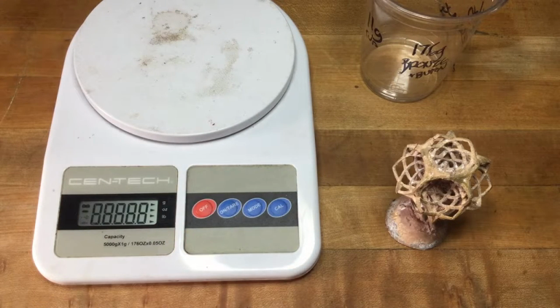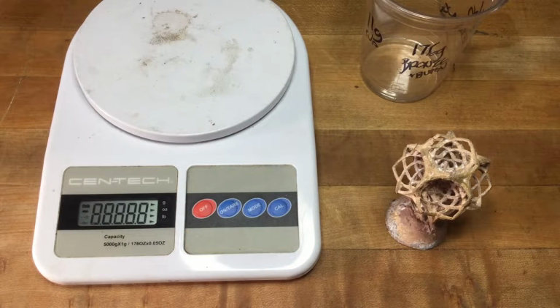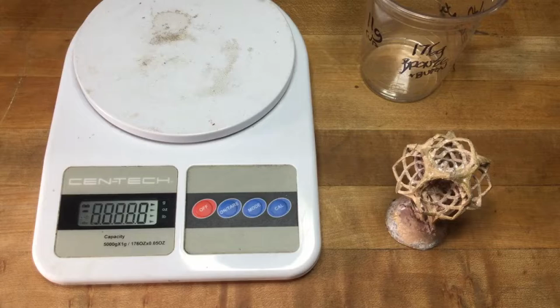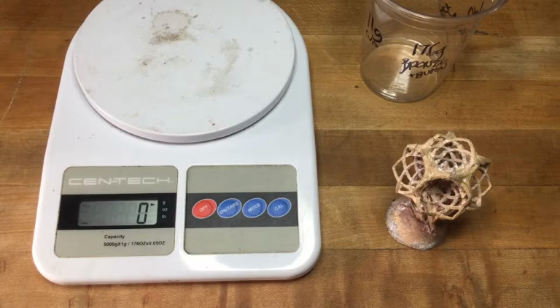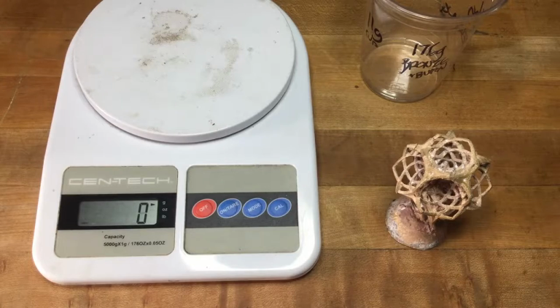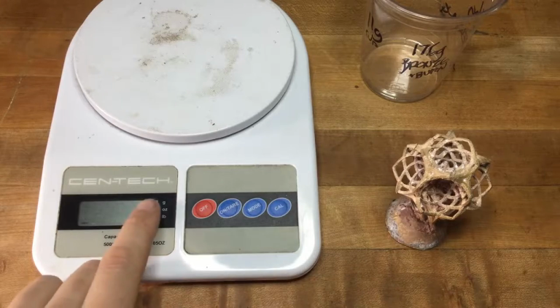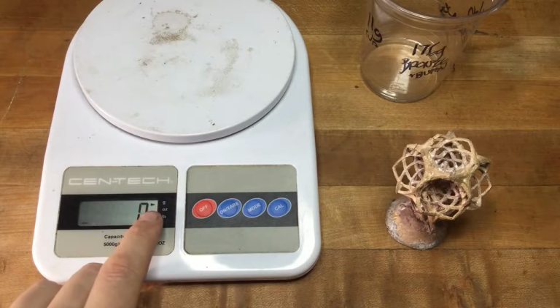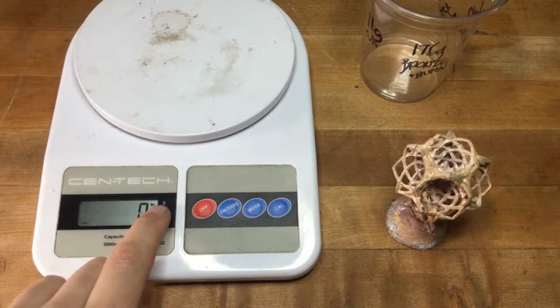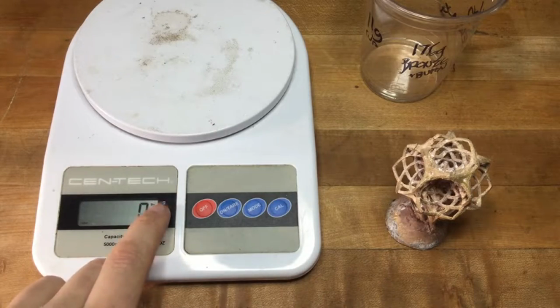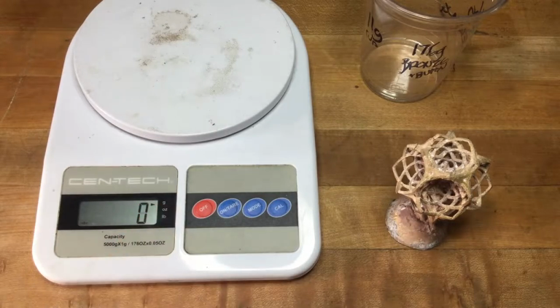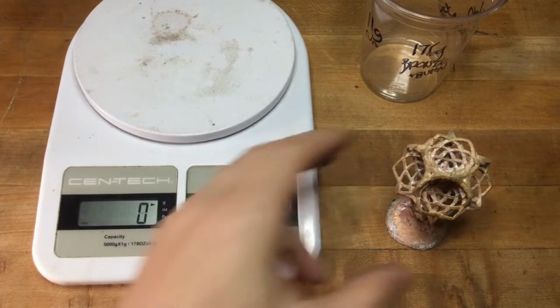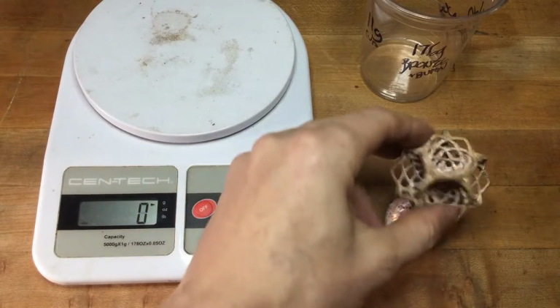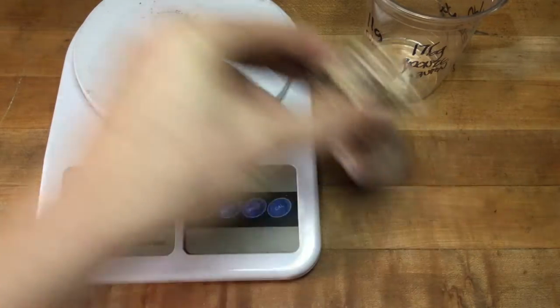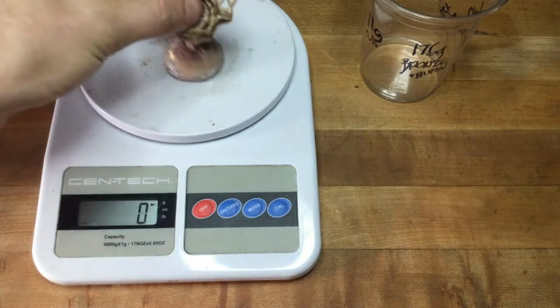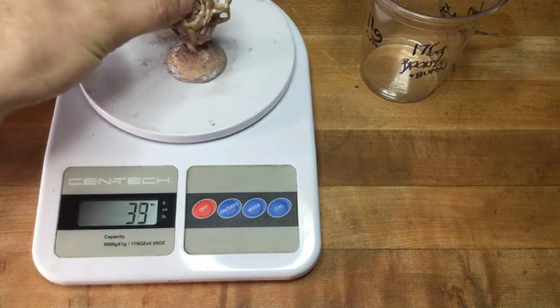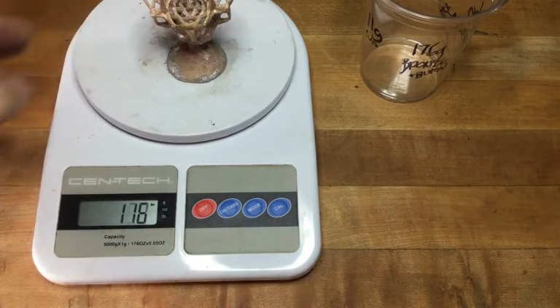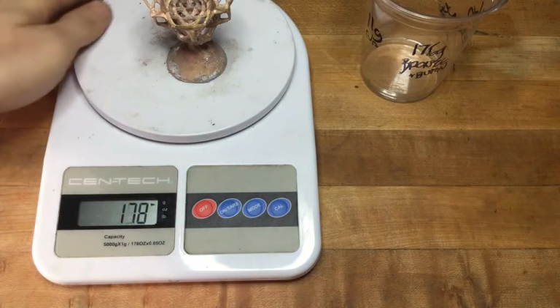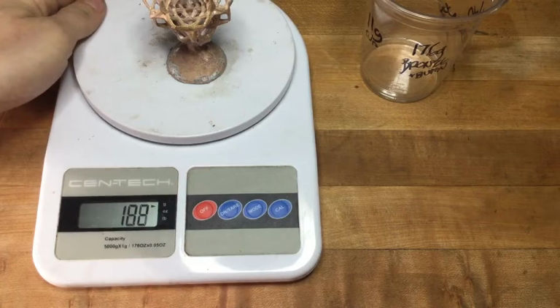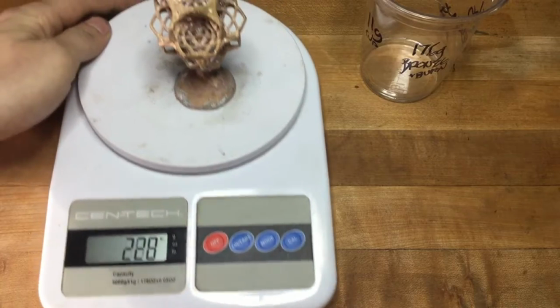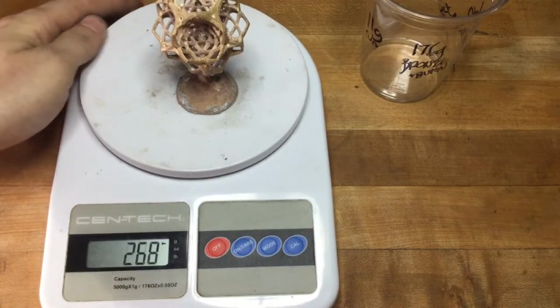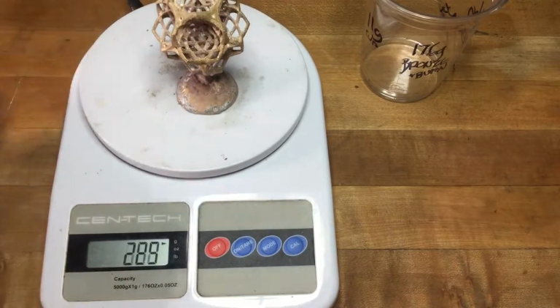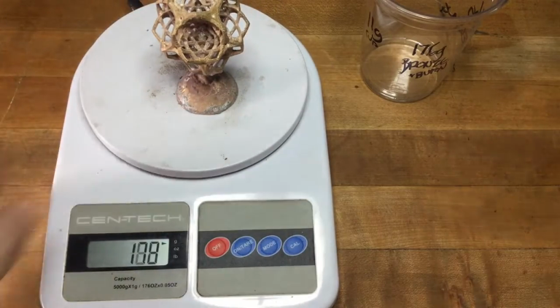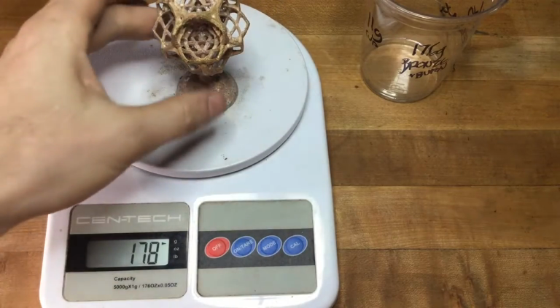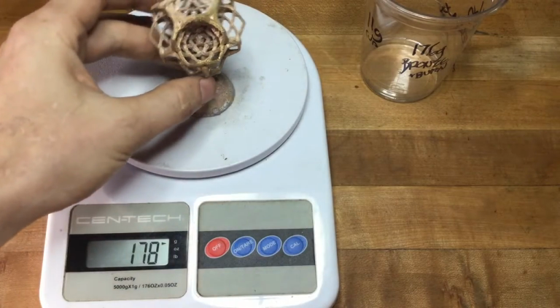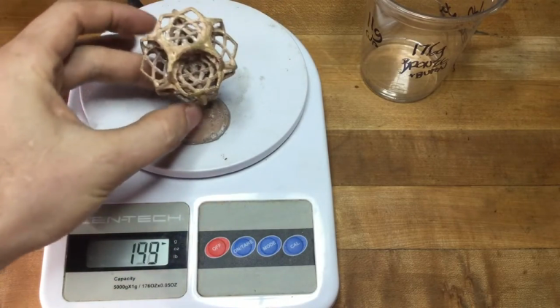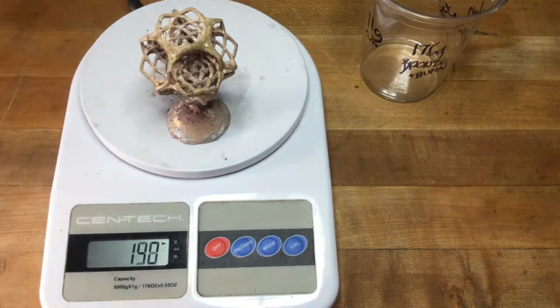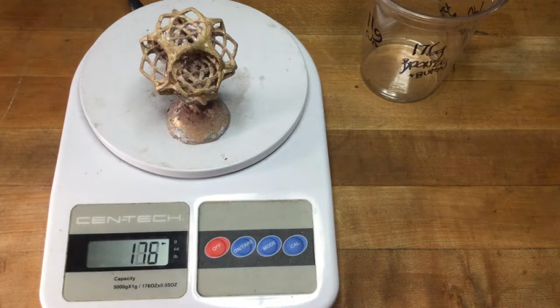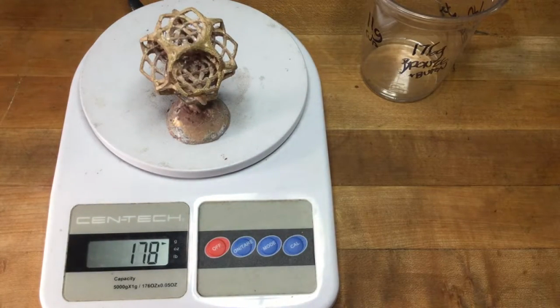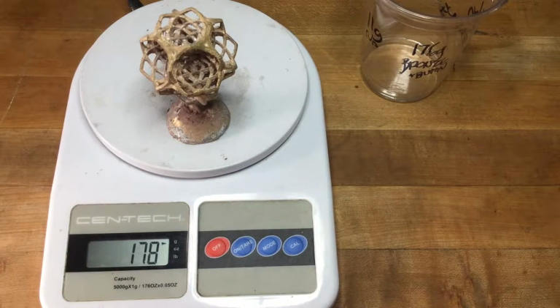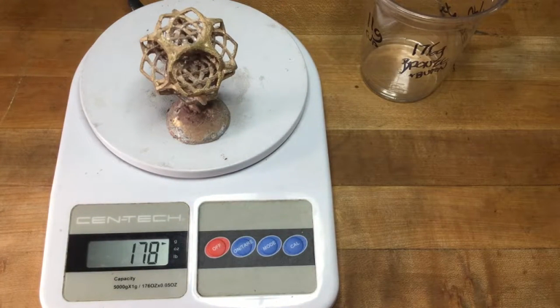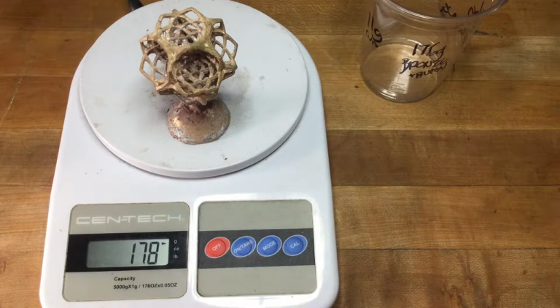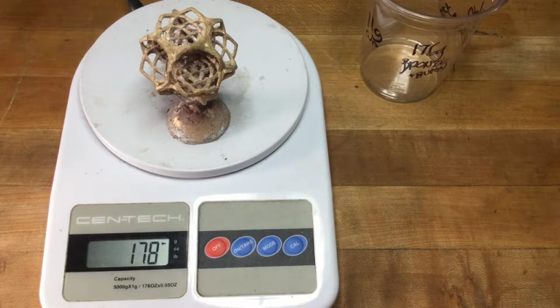We're turning the scale on, making sure it's zeroed and set to grams. And our final weight of the part is 178 grams.